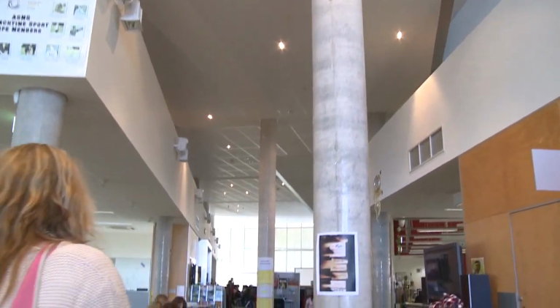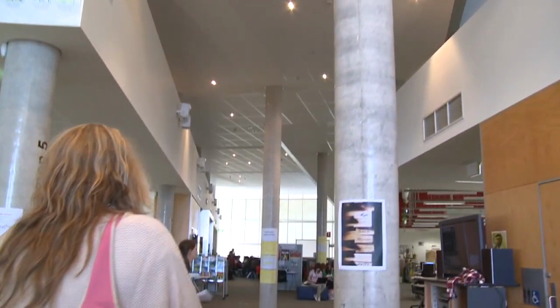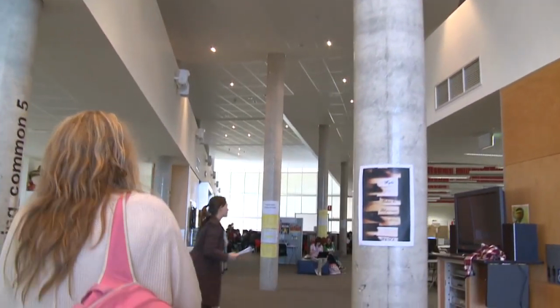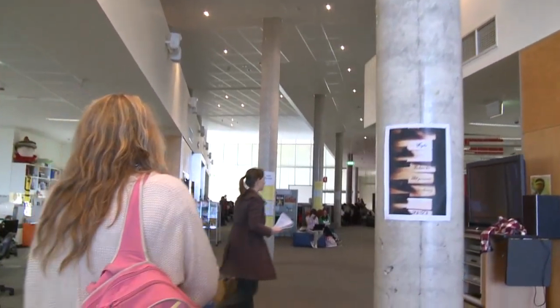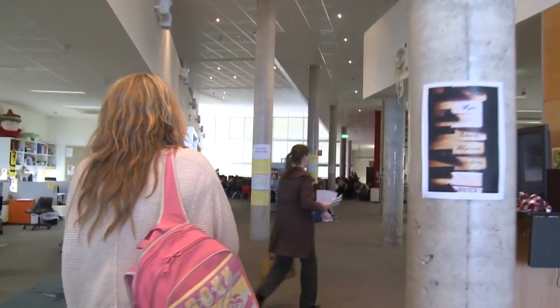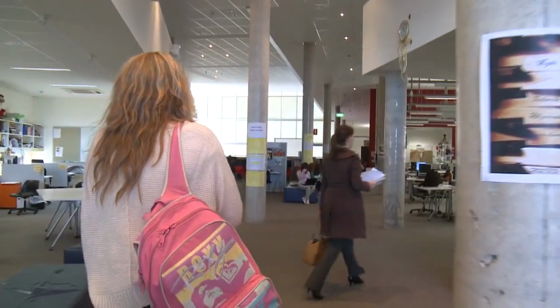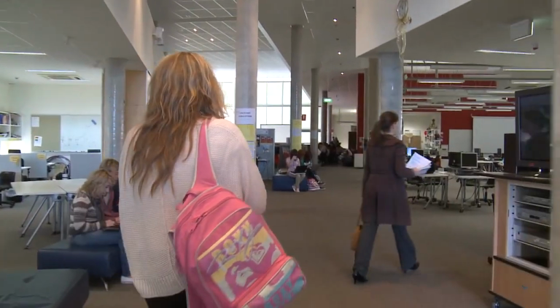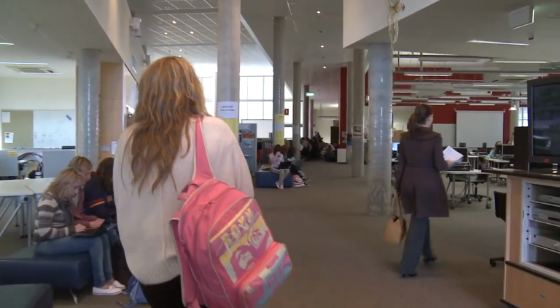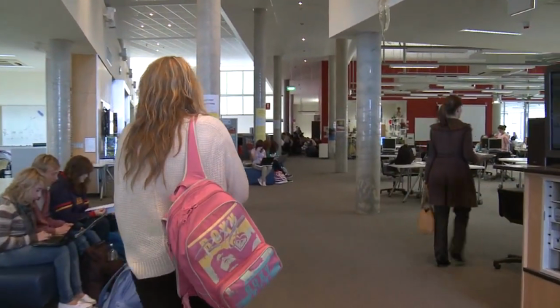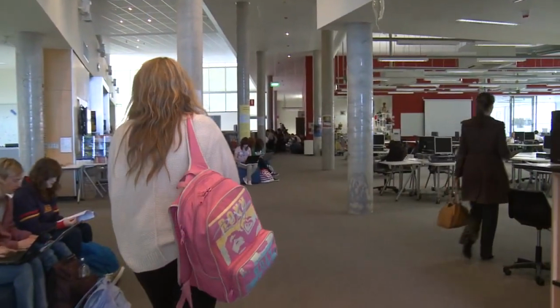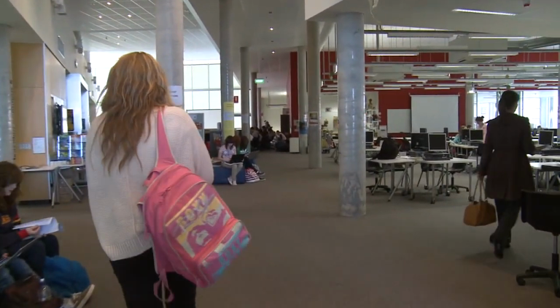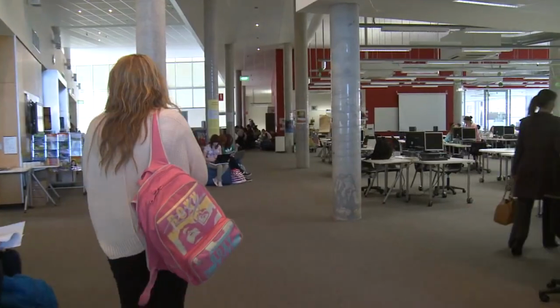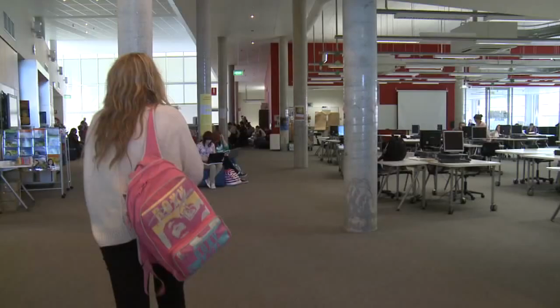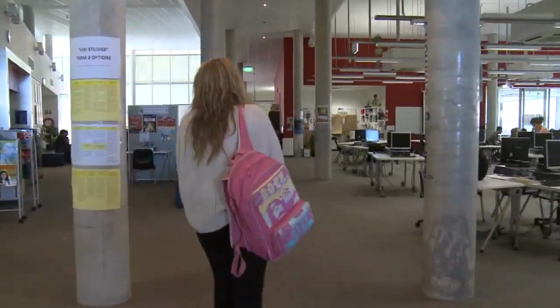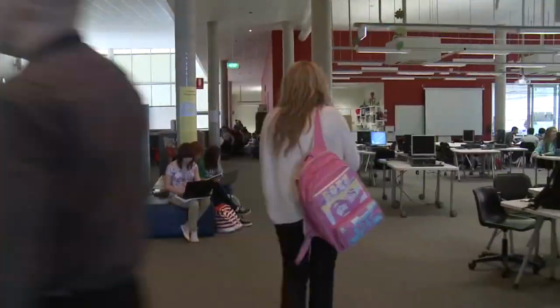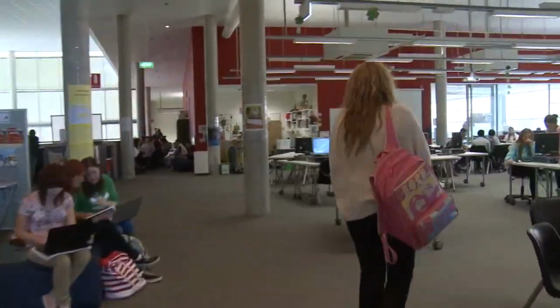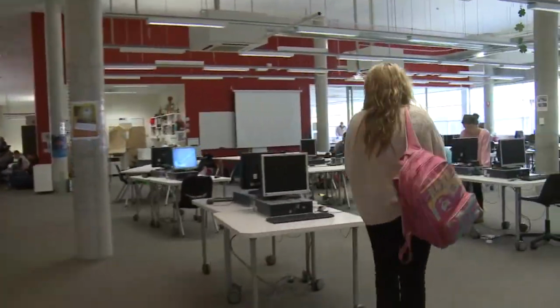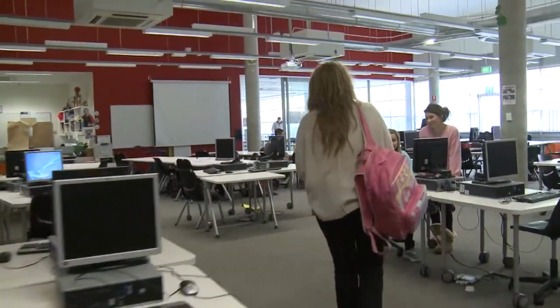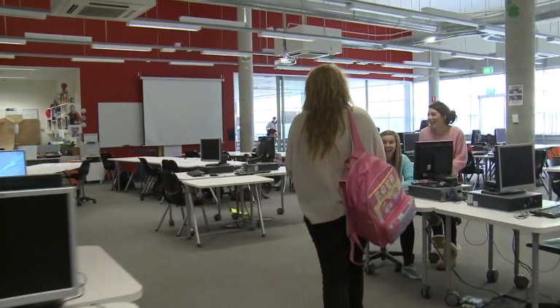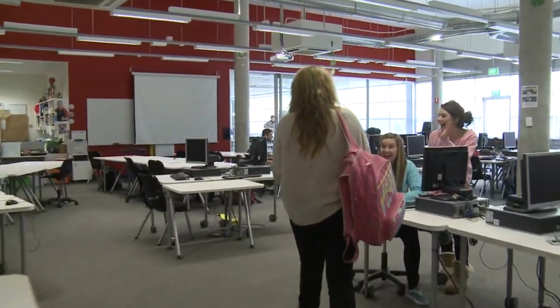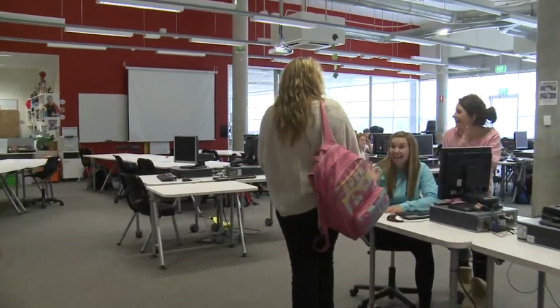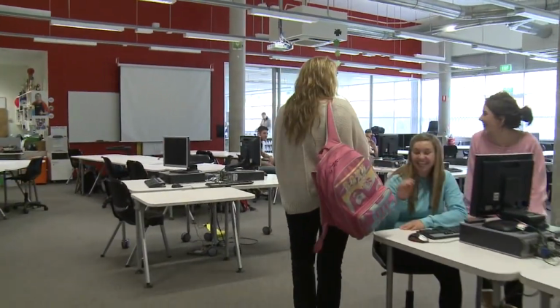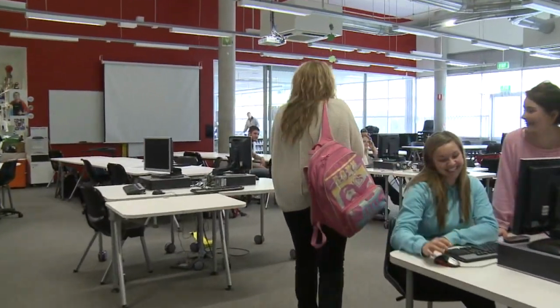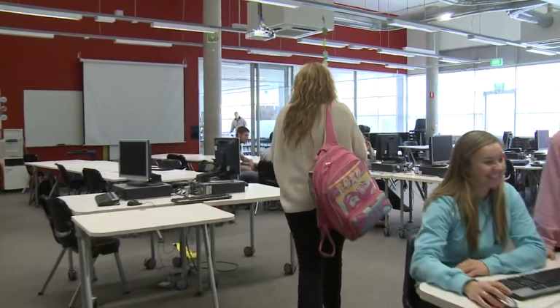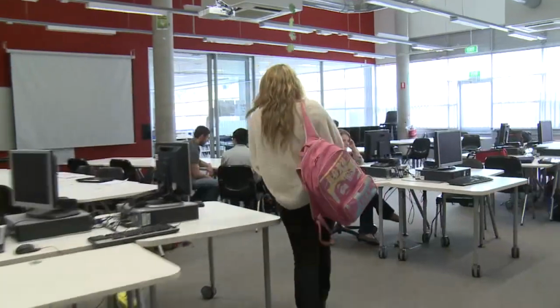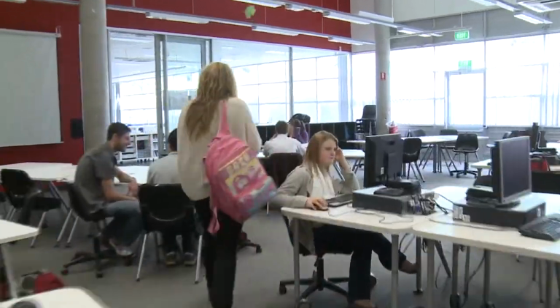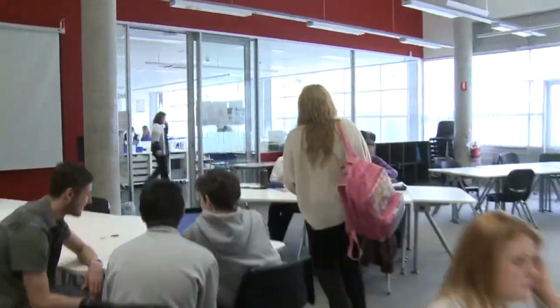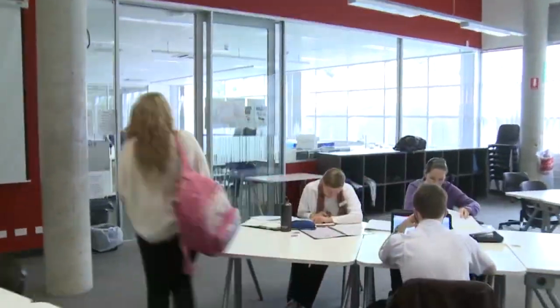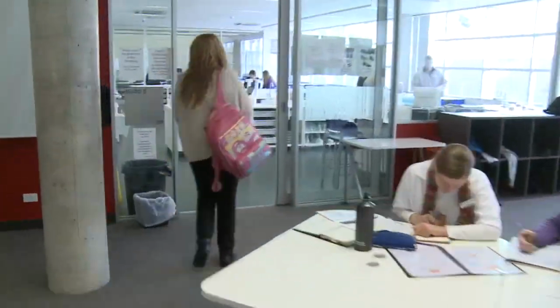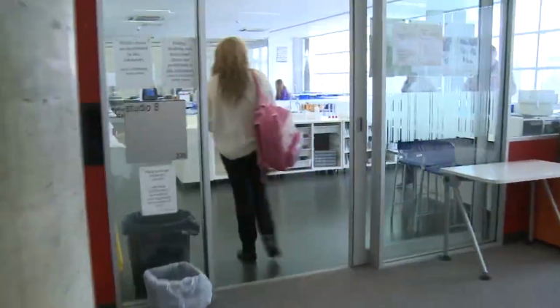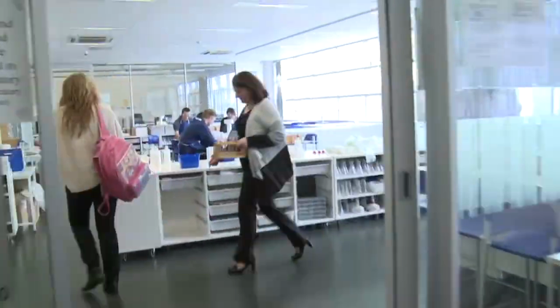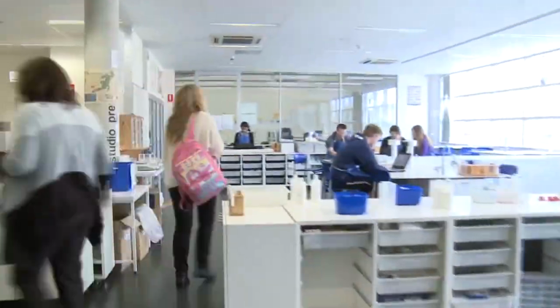It's ICT rich to ensure that learning is connected. When you first come here you think this doesn't seem like a school at all — it's flexible and interactive. Everyone was just really friendly, so that was really good for first impressions.